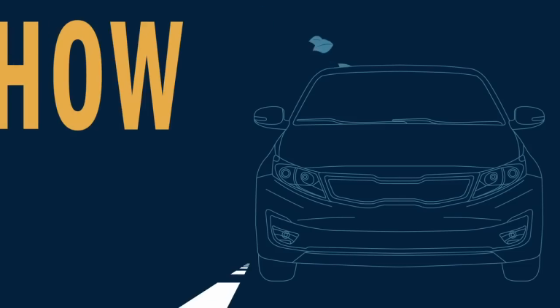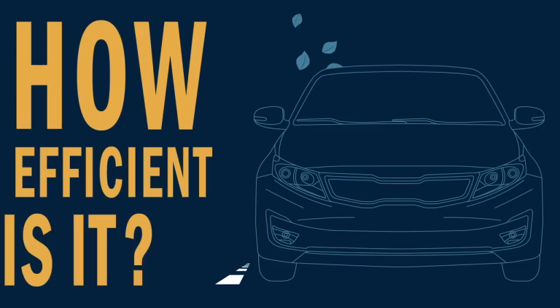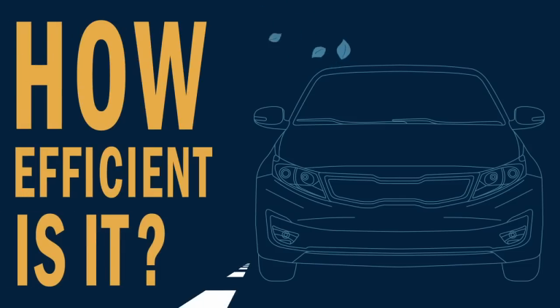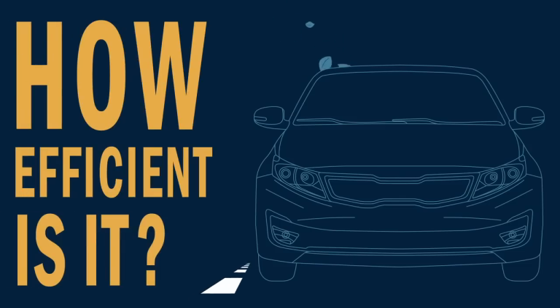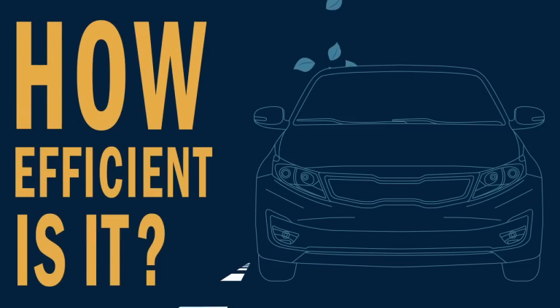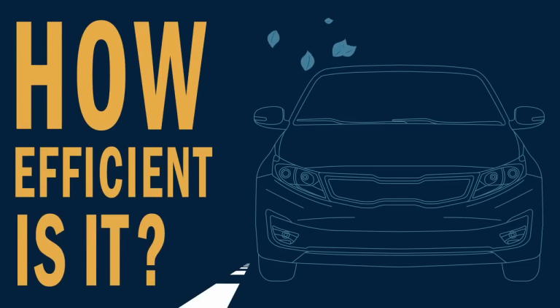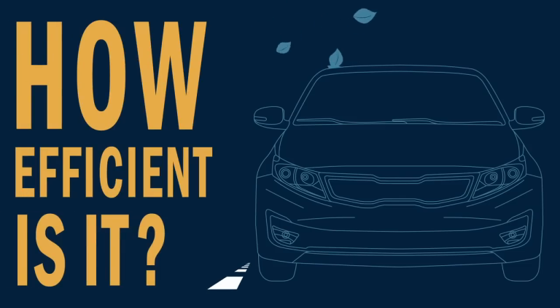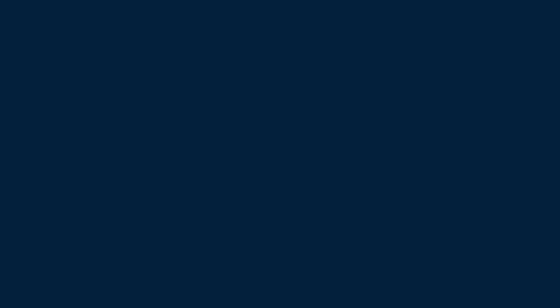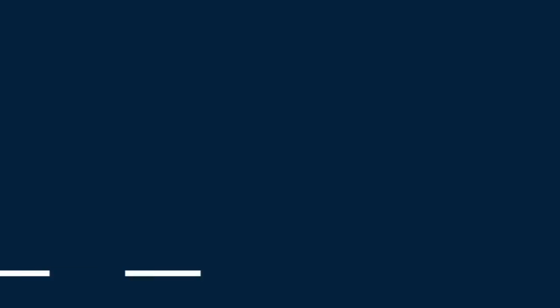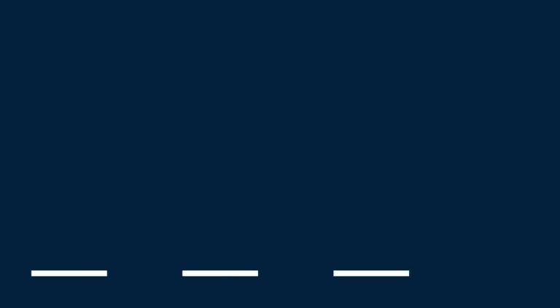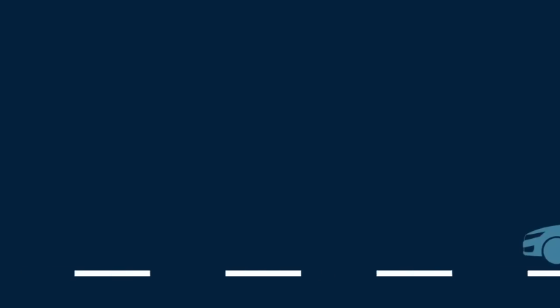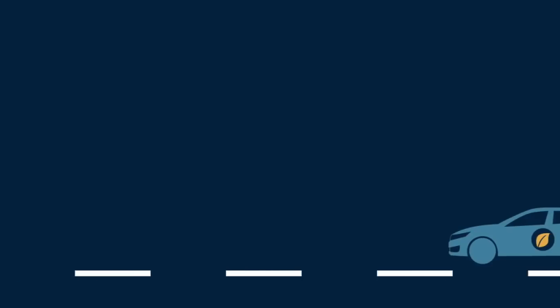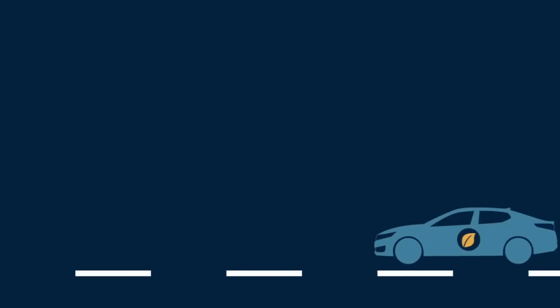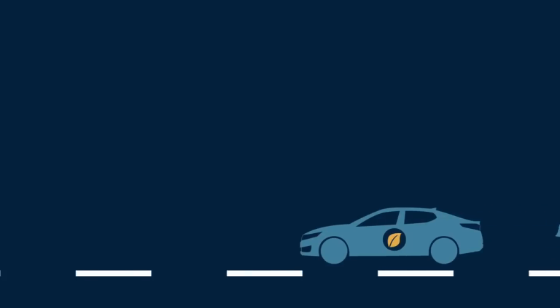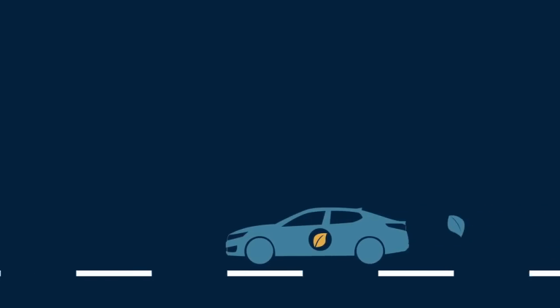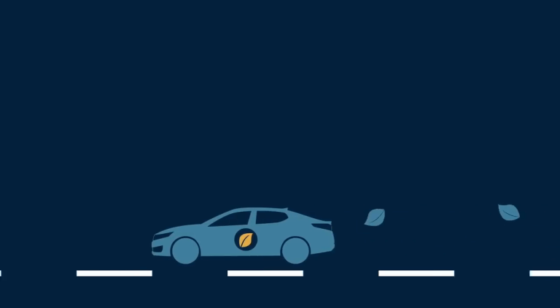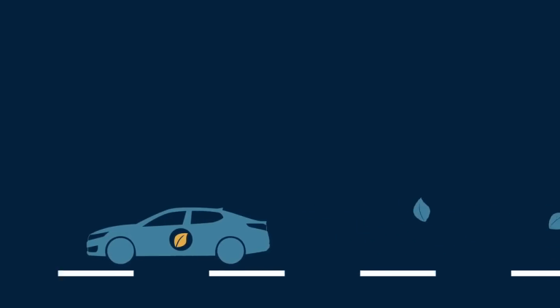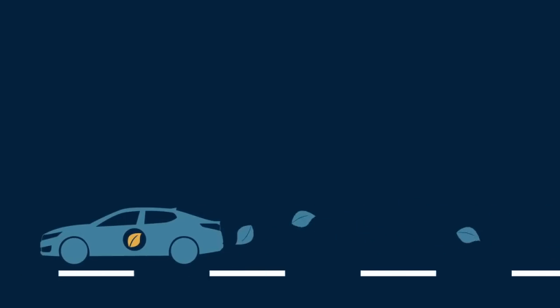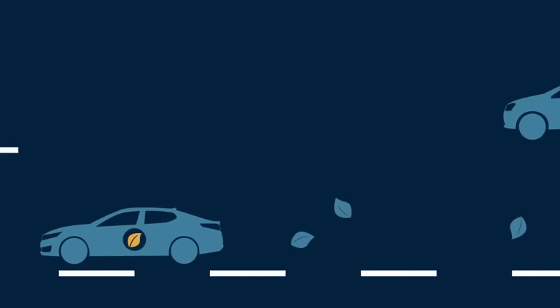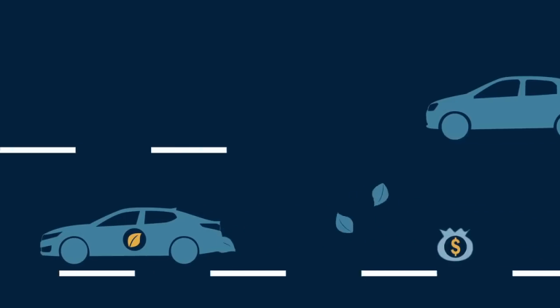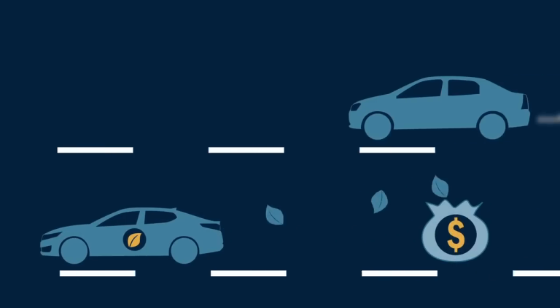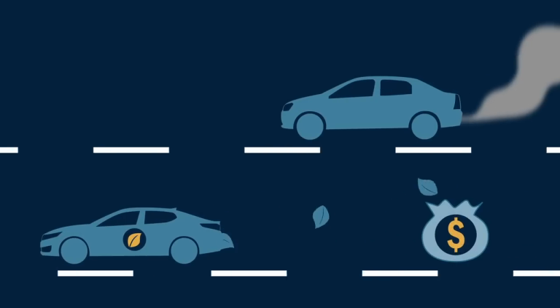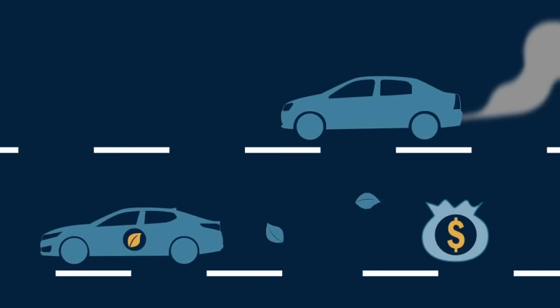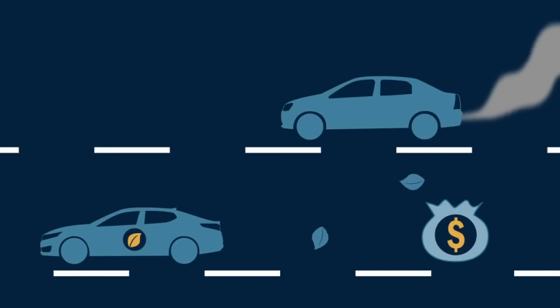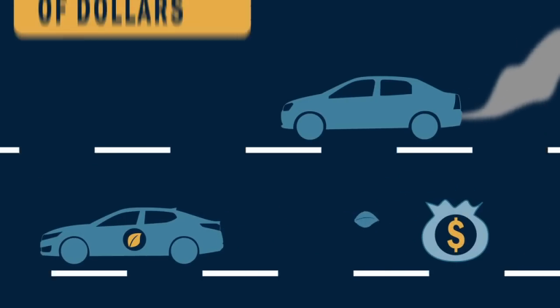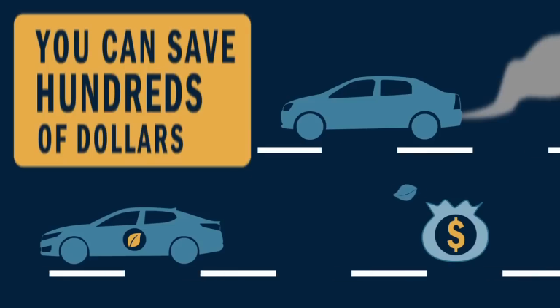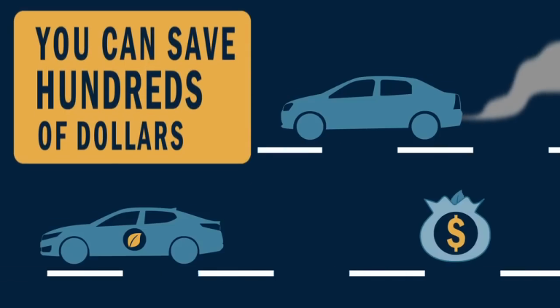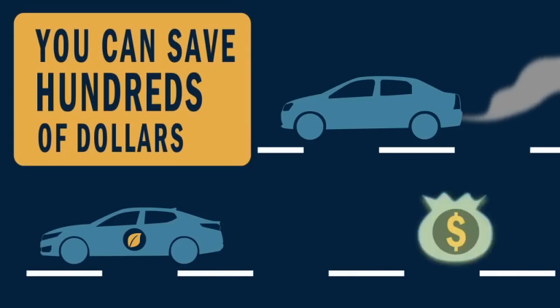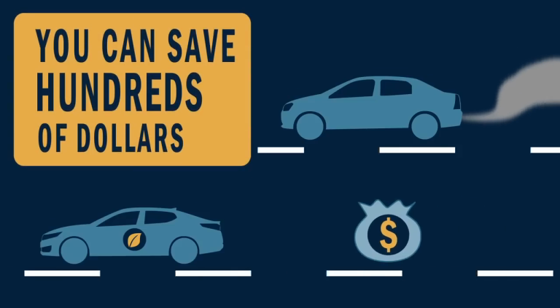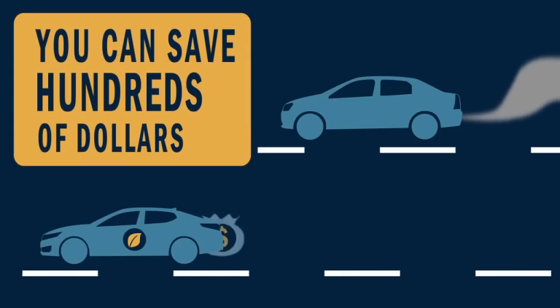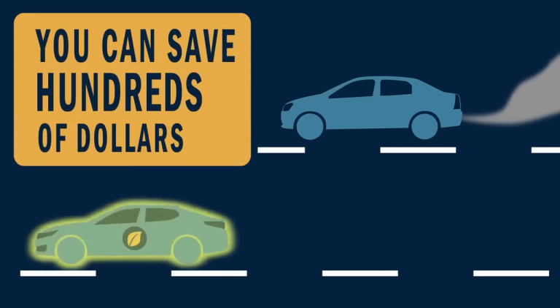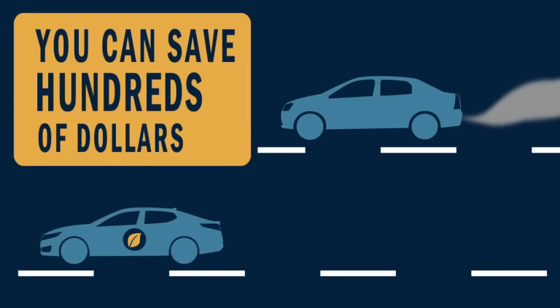So how efficient is it? With the current fuel prices, by driving the Kia Optima Hybrid instead of a regular sedan, you can save hundreds of dollars every year.